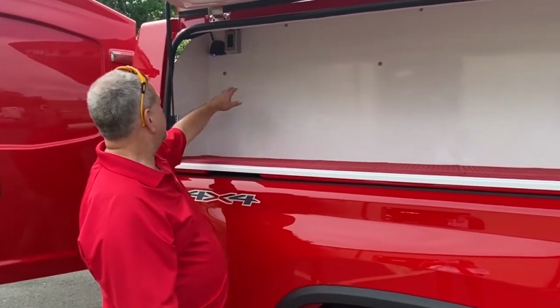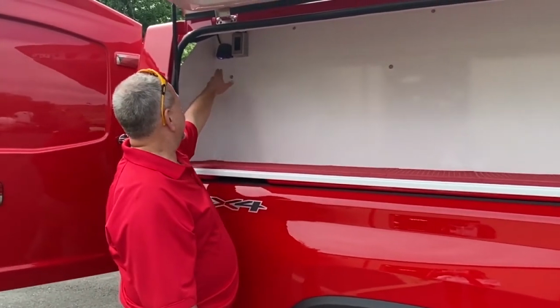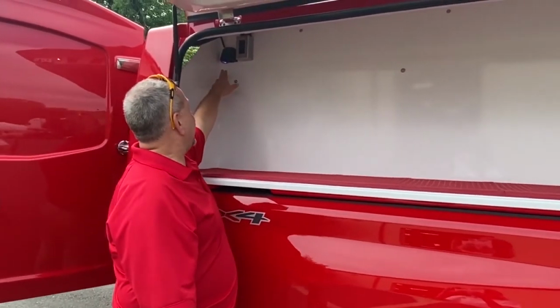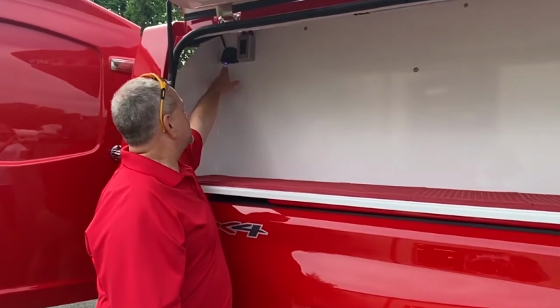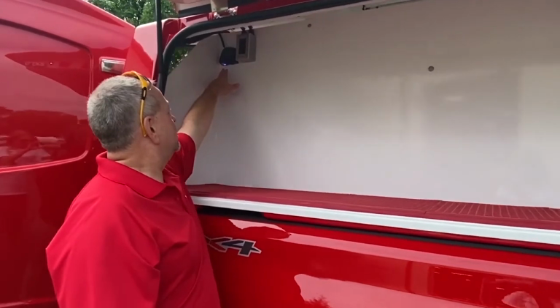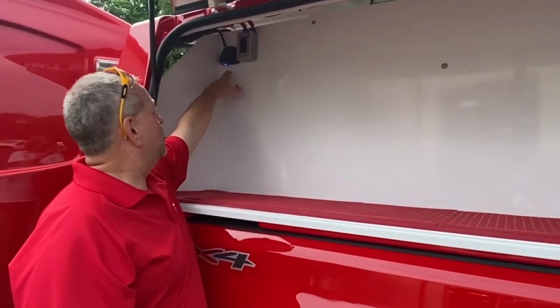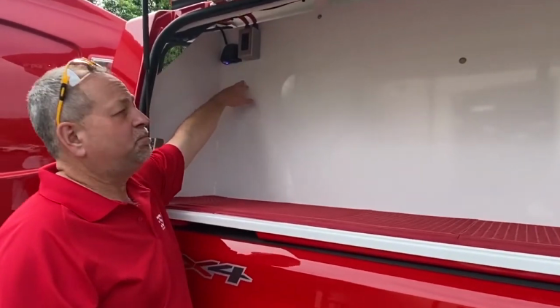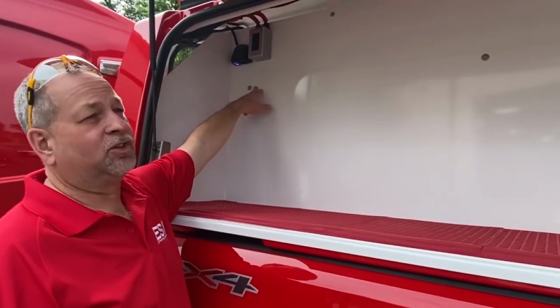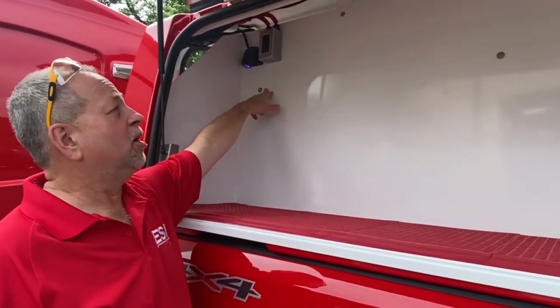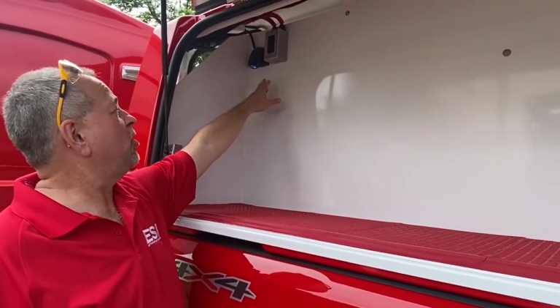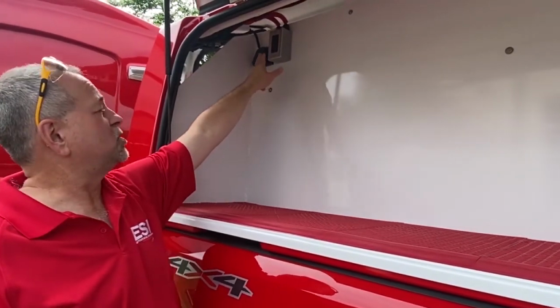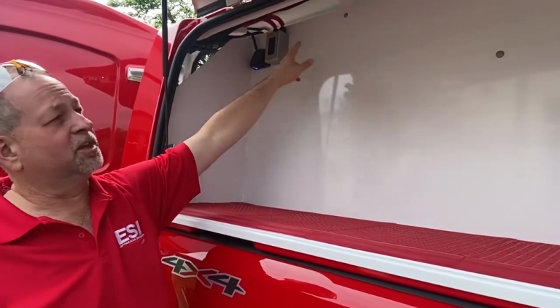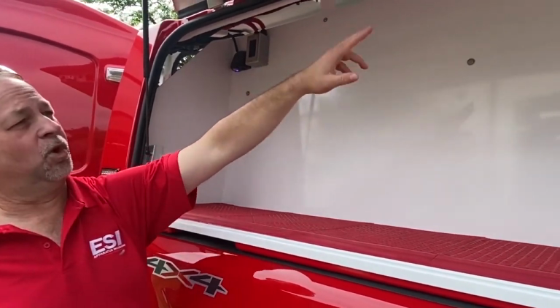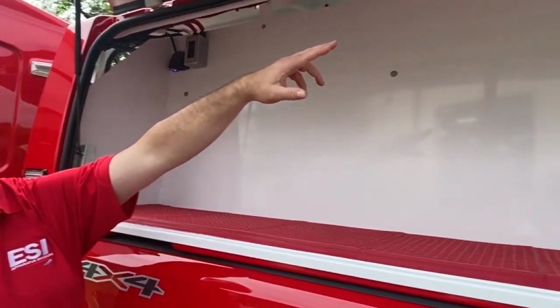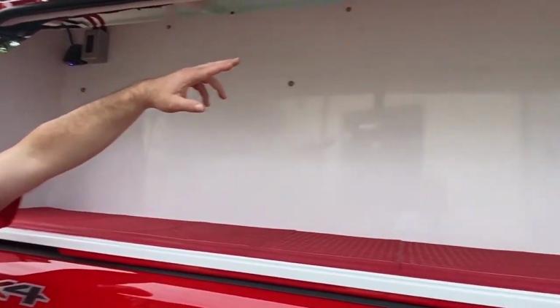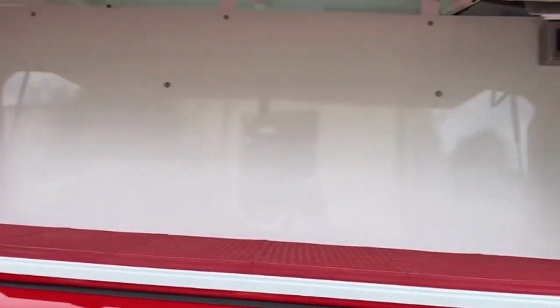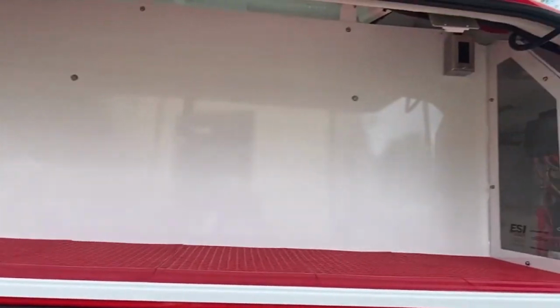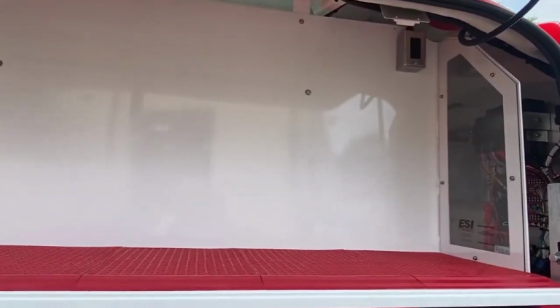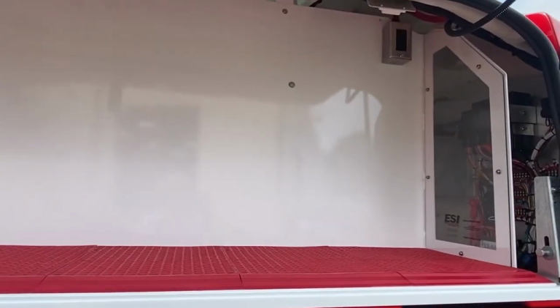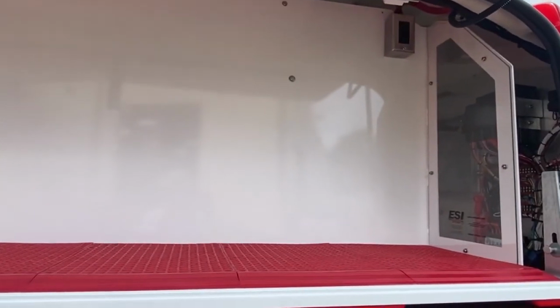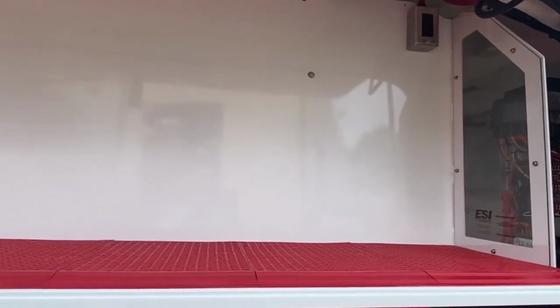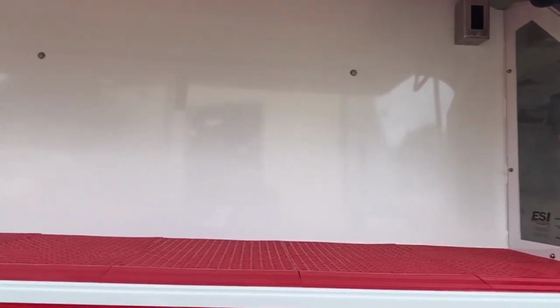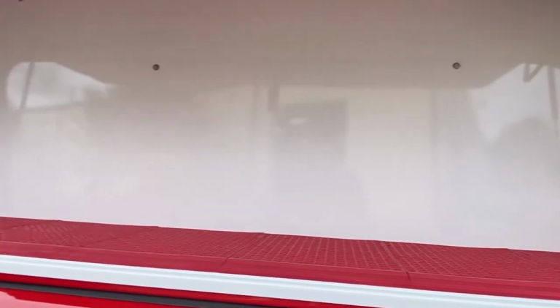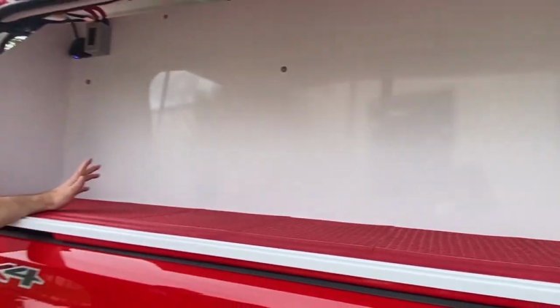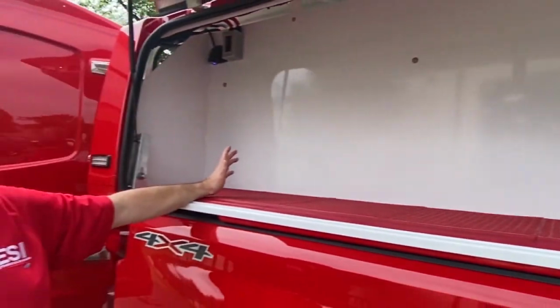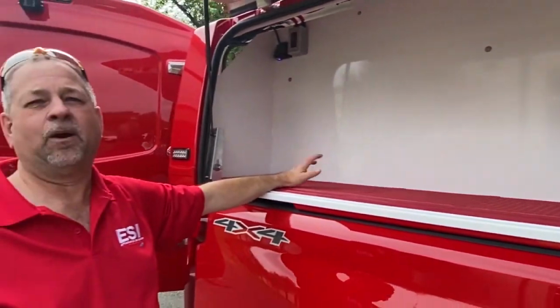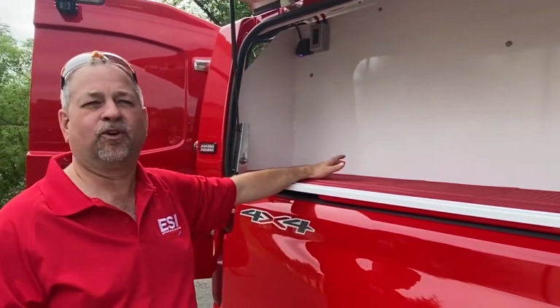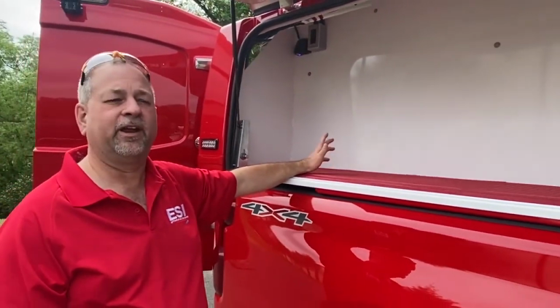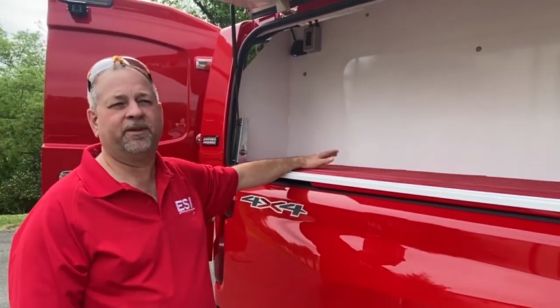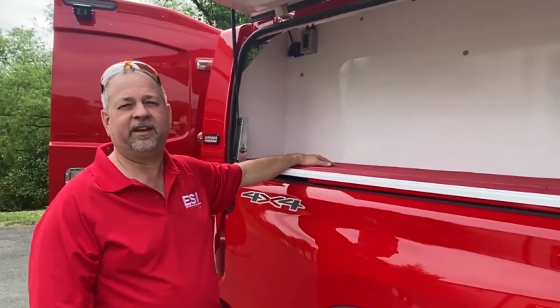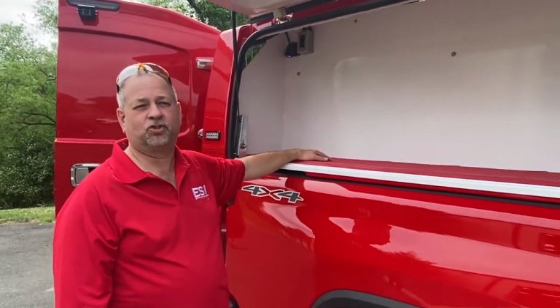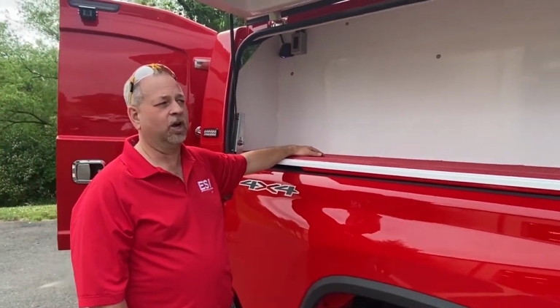It has USB and 12 volt as well as 110 power outlets on both sides, giving them ample power for any equipment they need to charge.